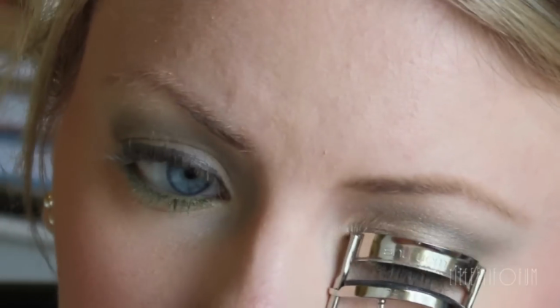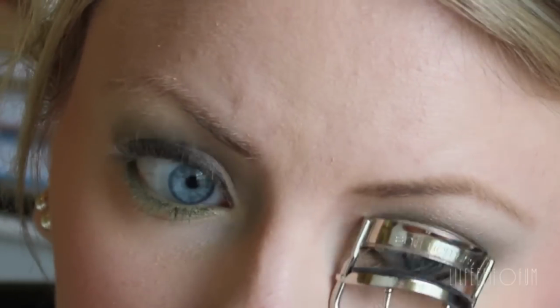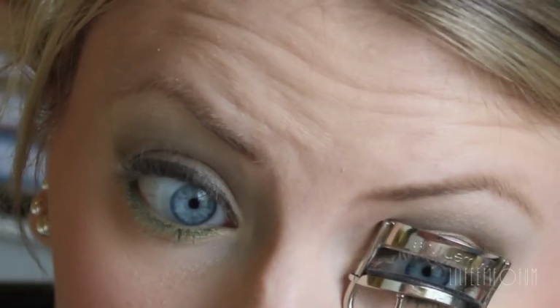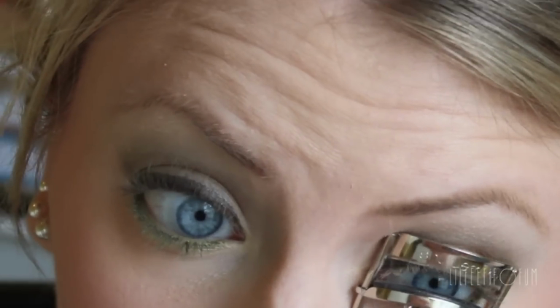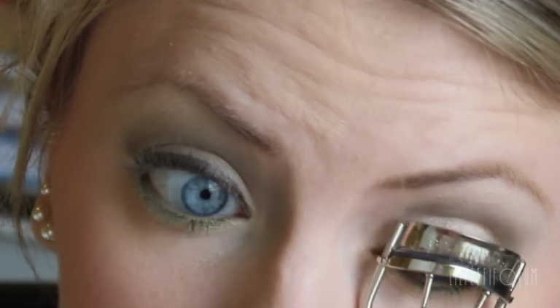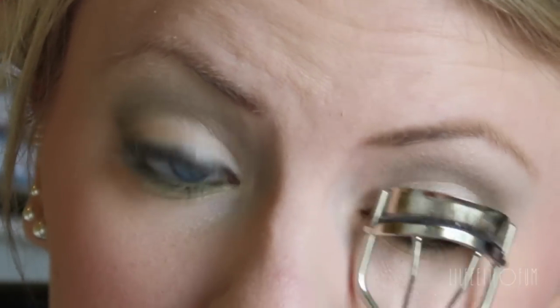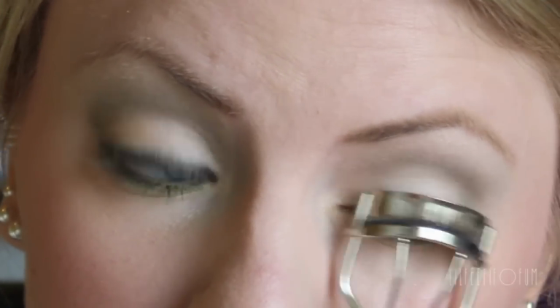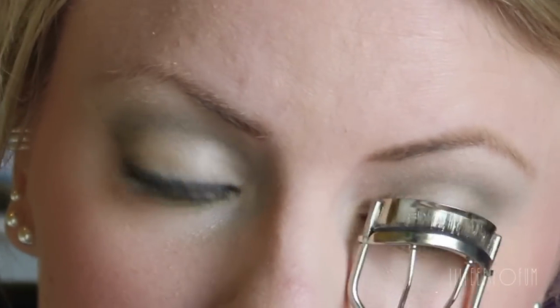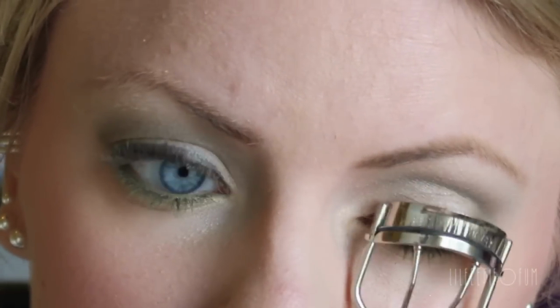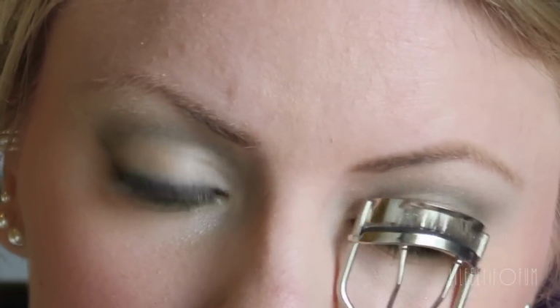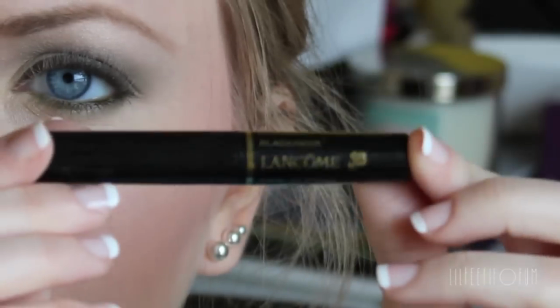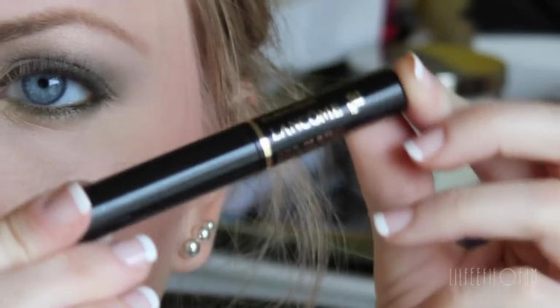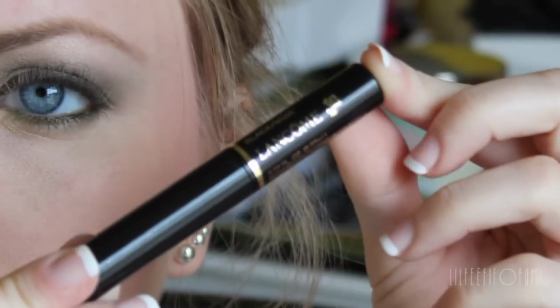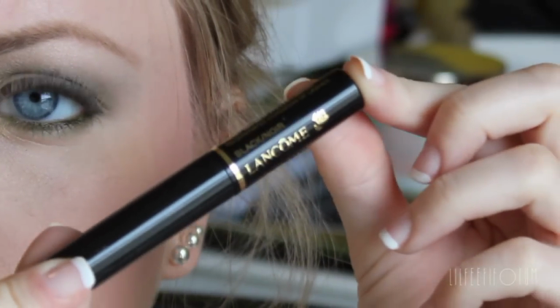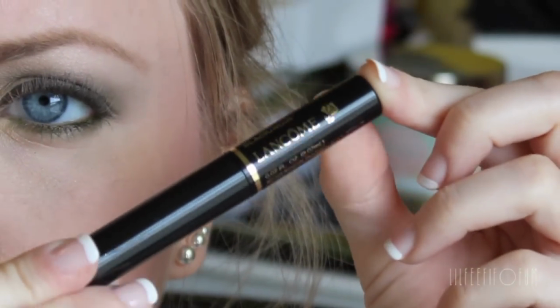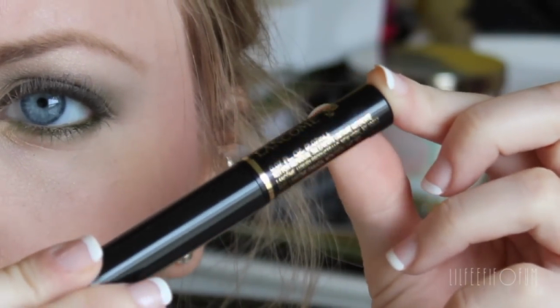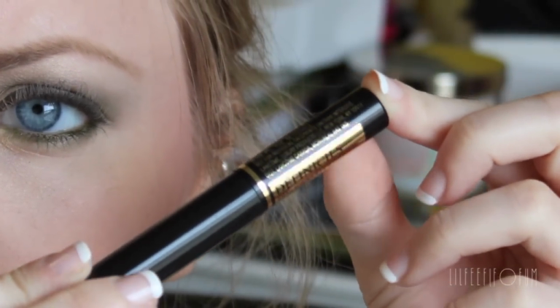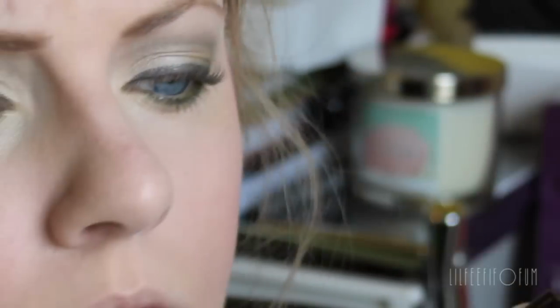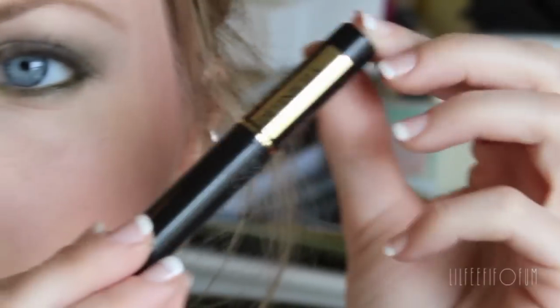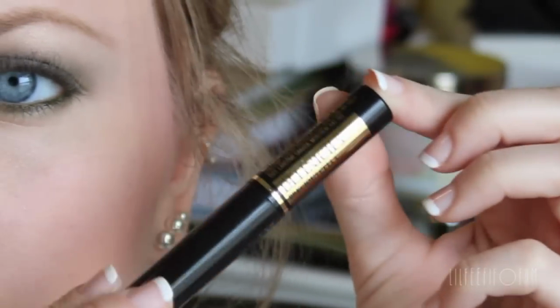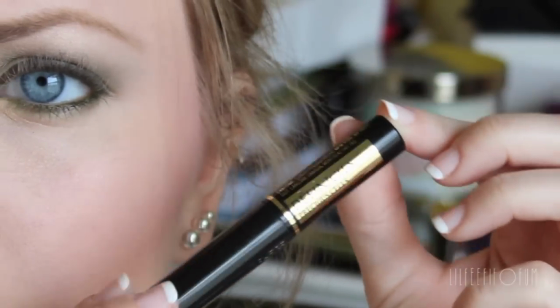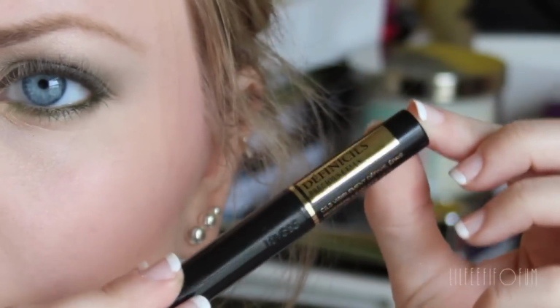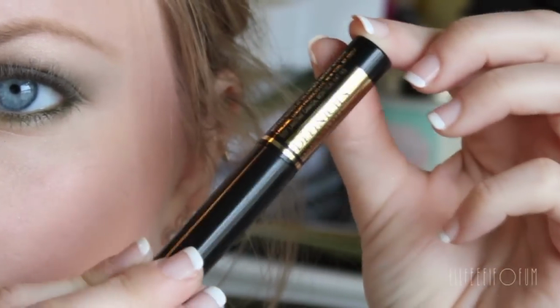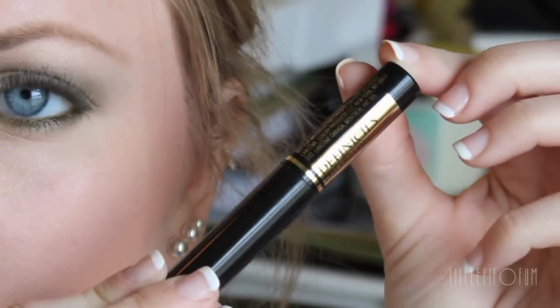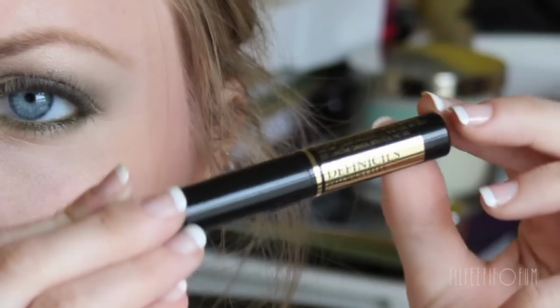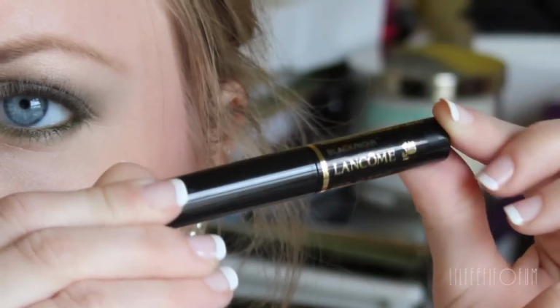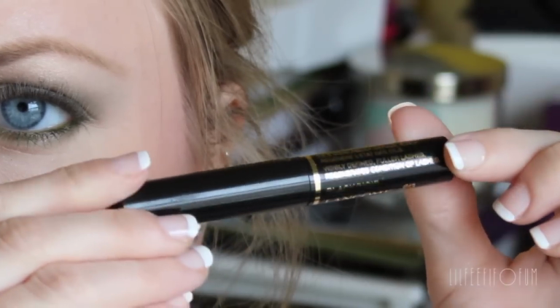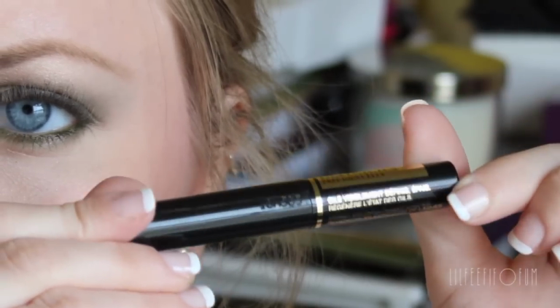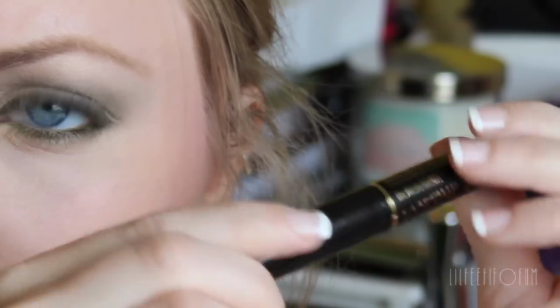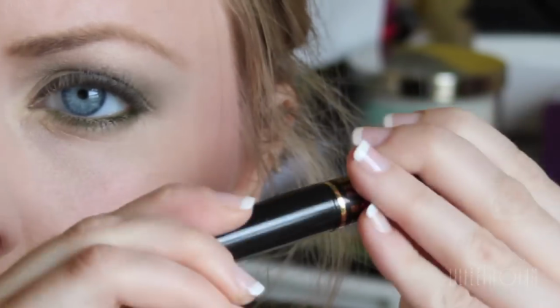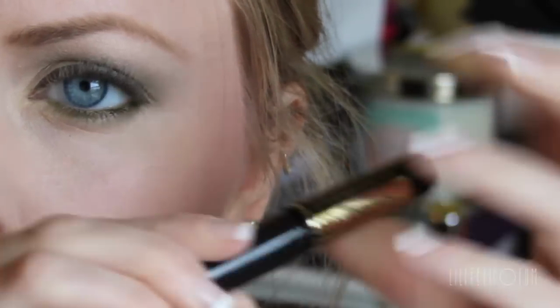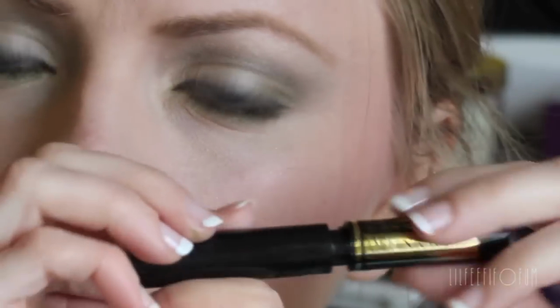I'm going to curl my eyelashes to prep them for some mascara. For the mascara that I'm using today, it's from Lancome — it's the Definicils Mascara. I really like how this separates my eyelashes.